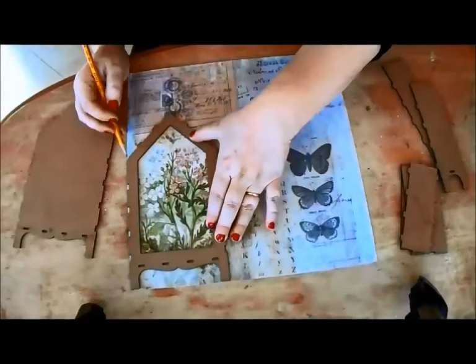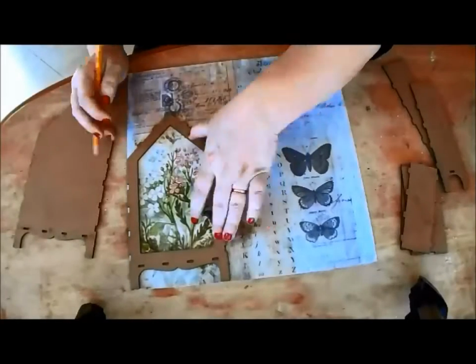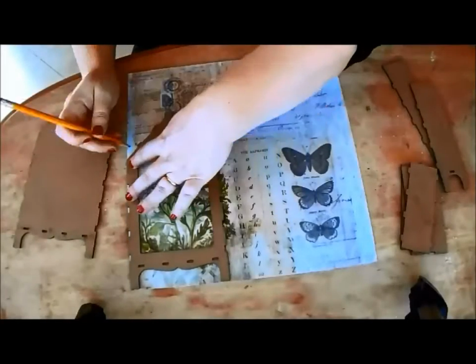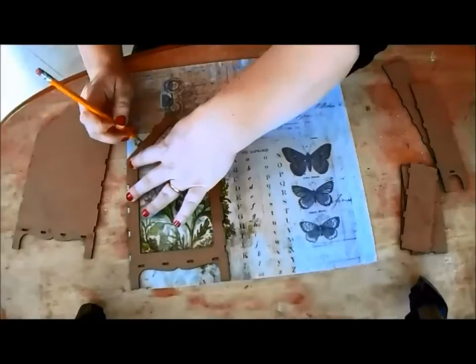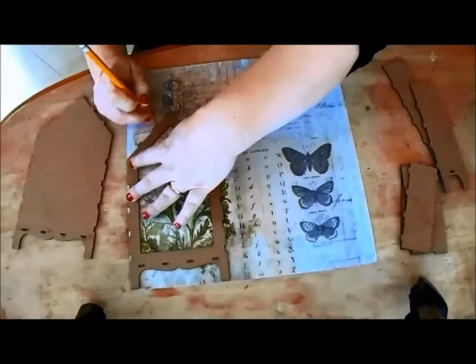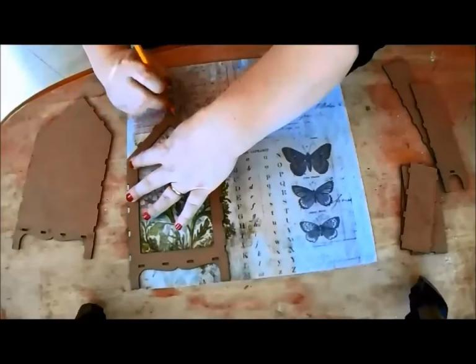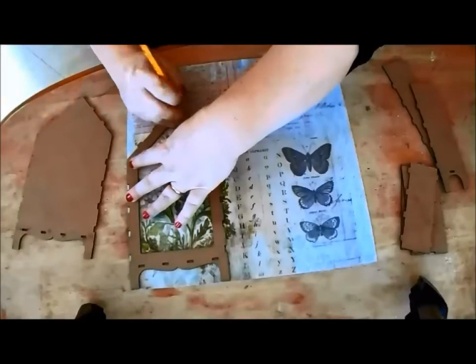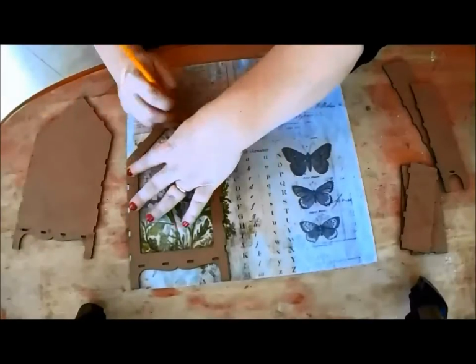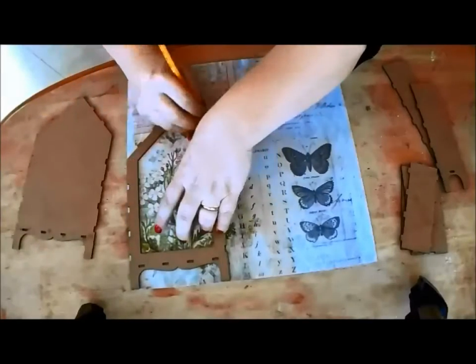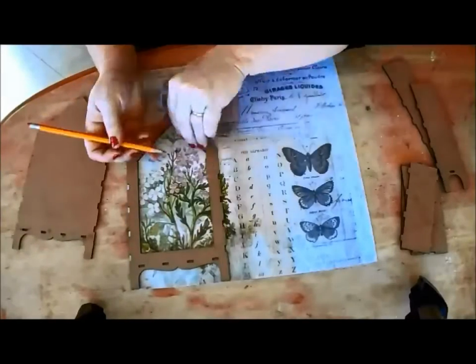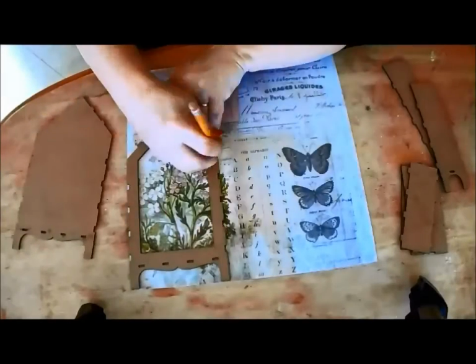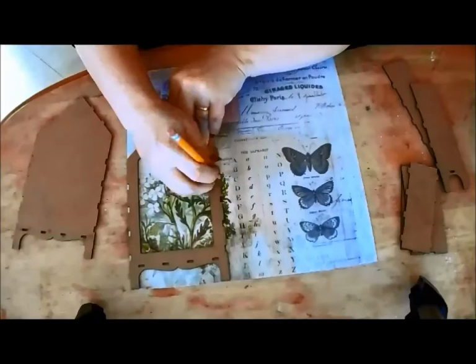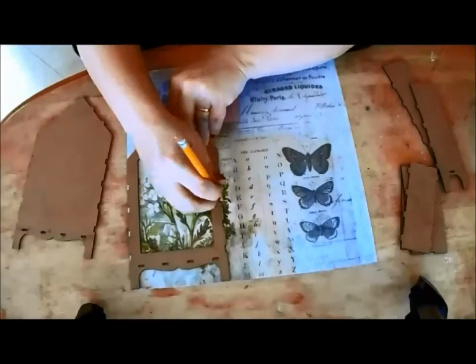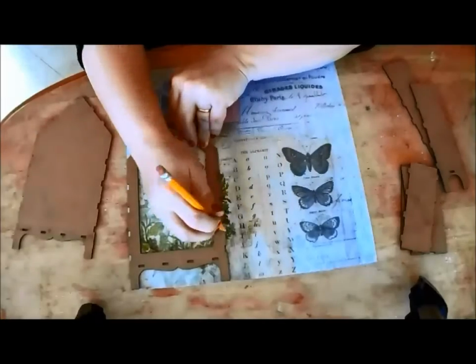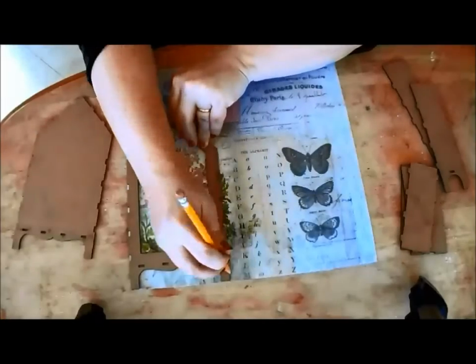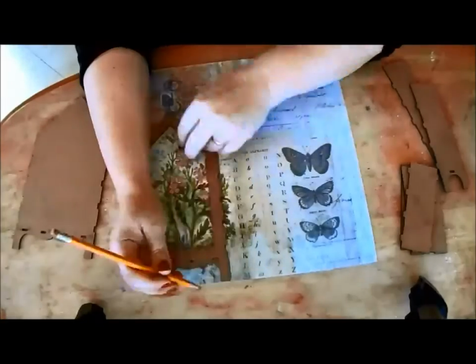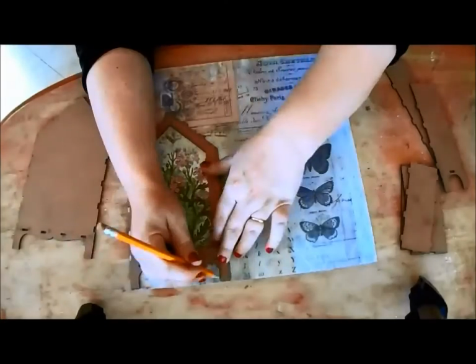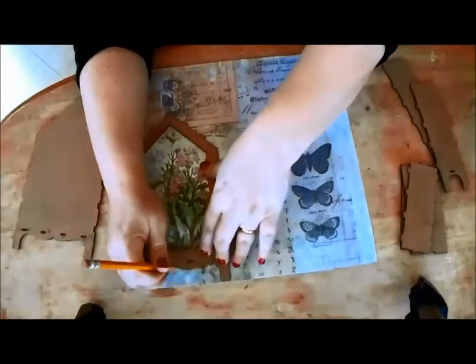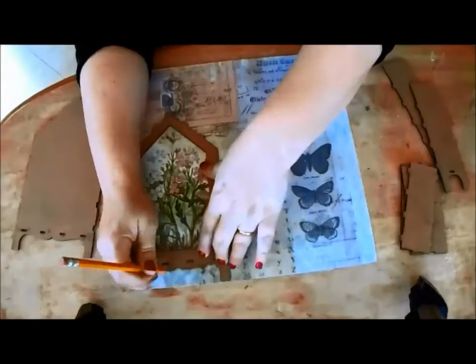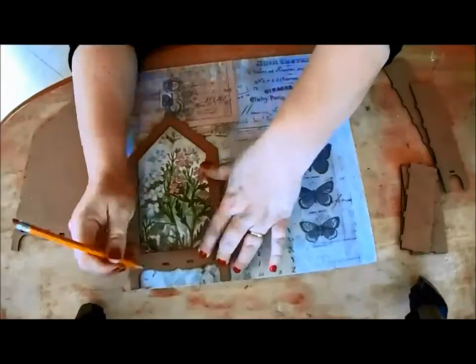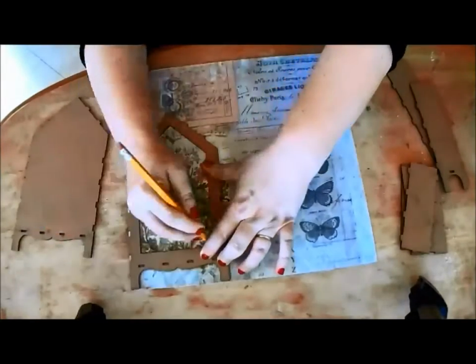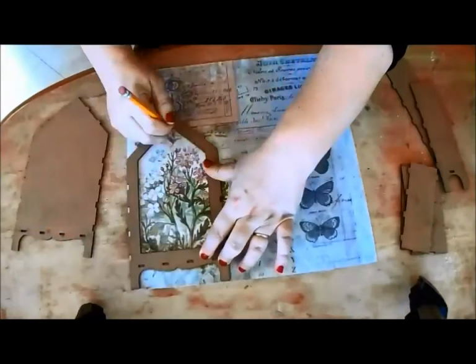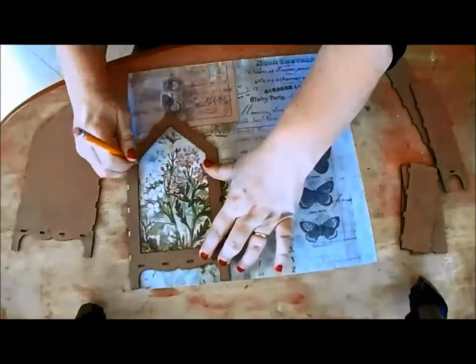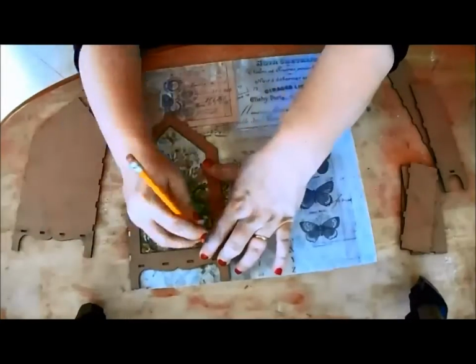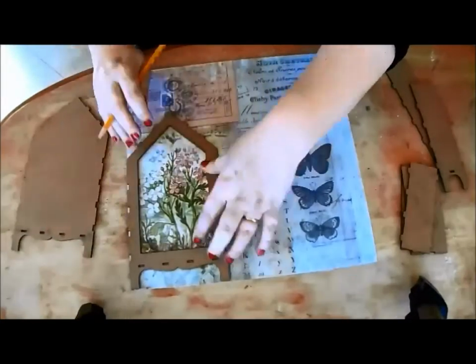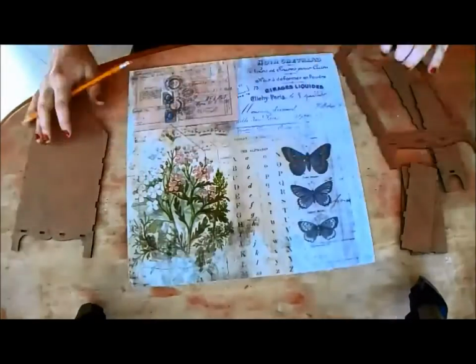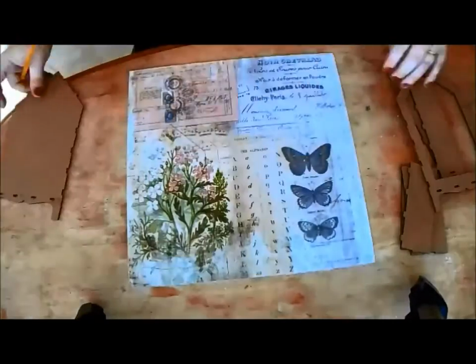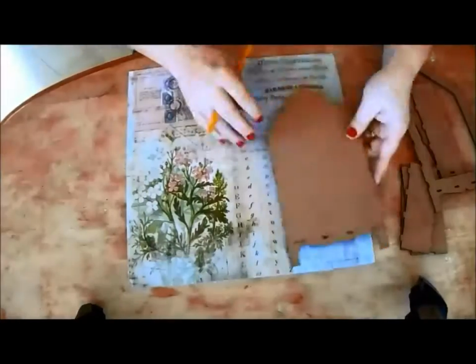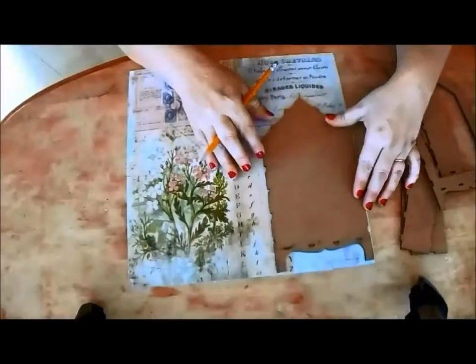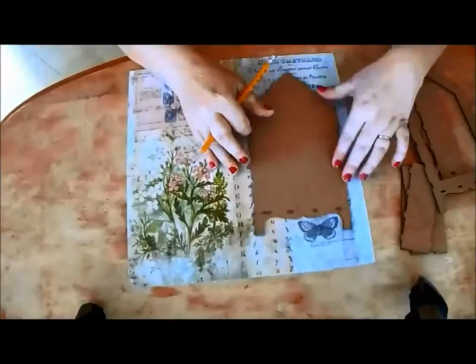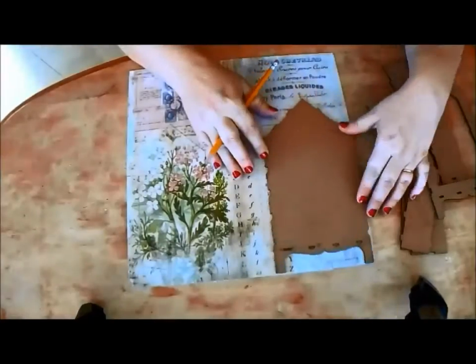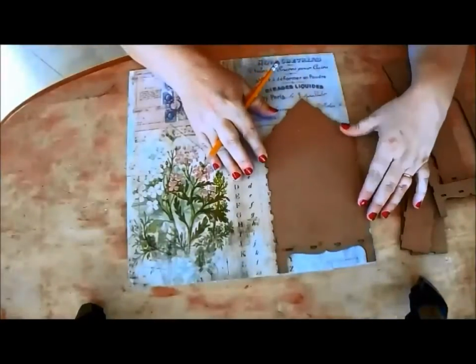Today I'd like to share with you how I made a sweet winter shrine with products from JanusDesigns.net.